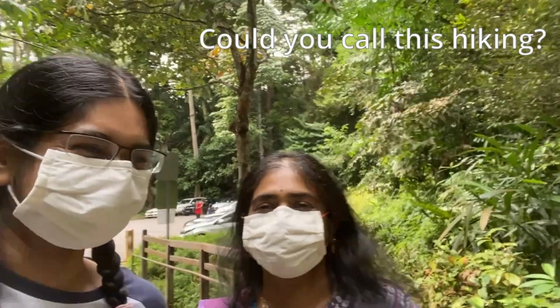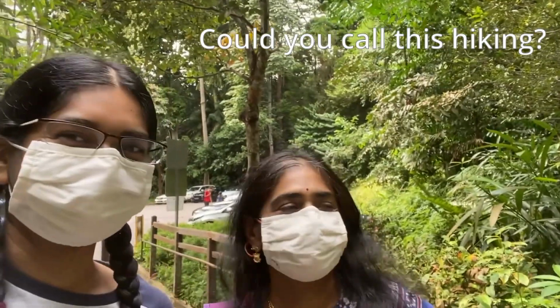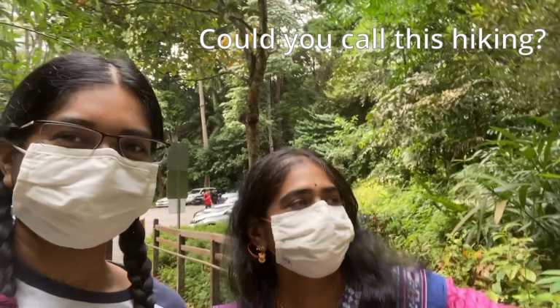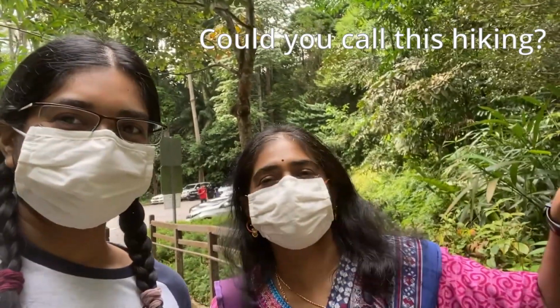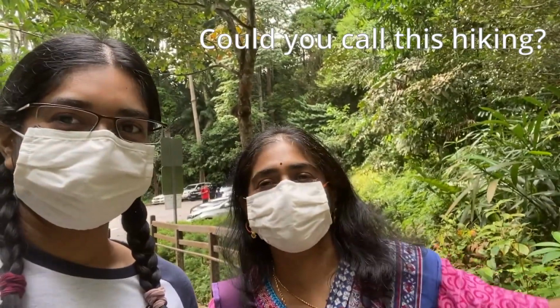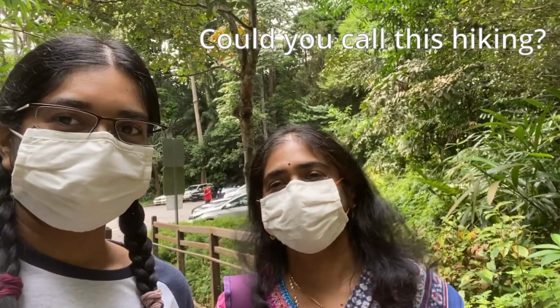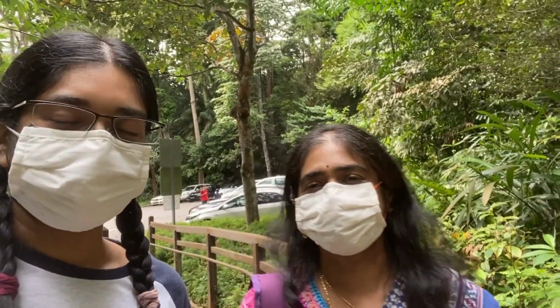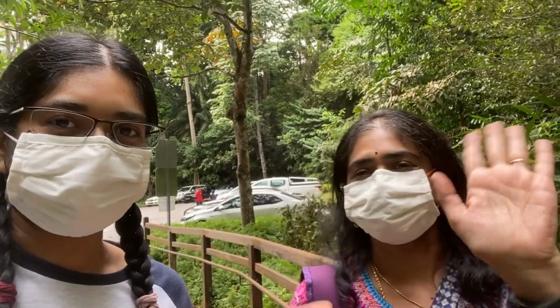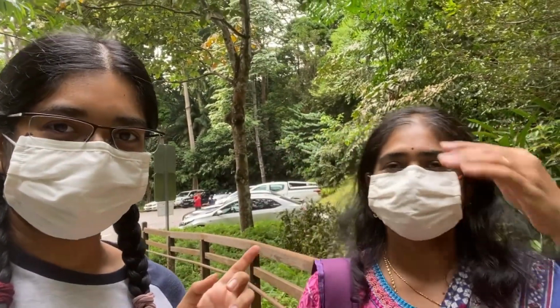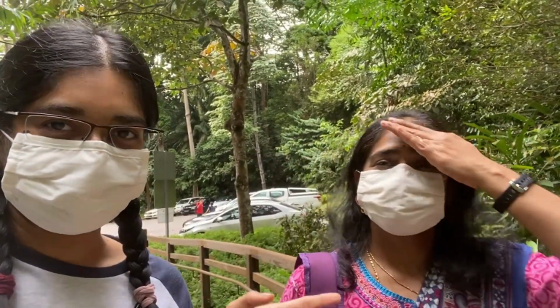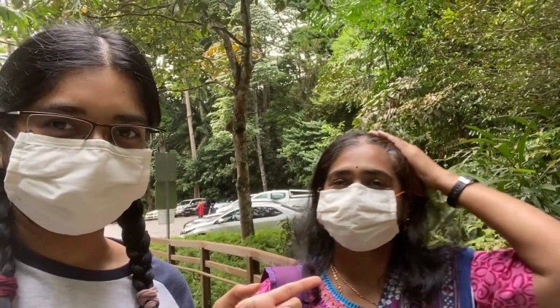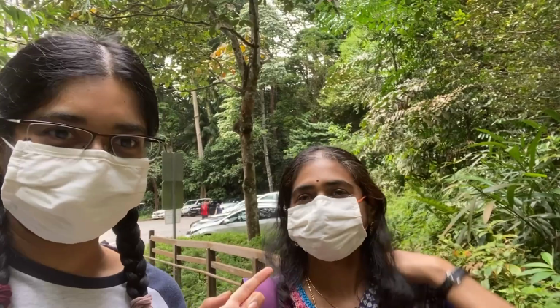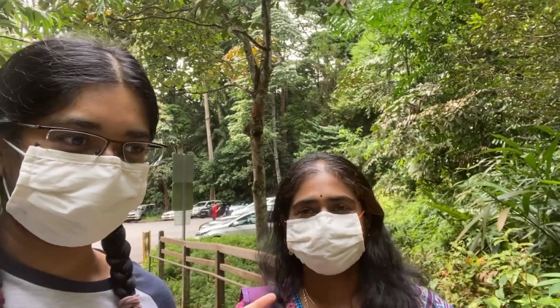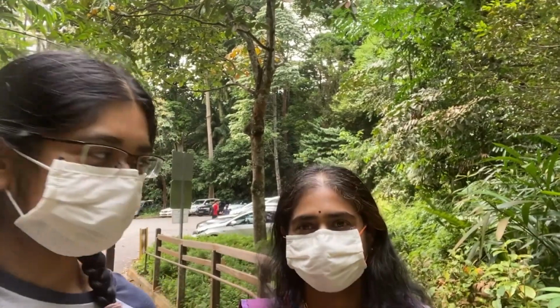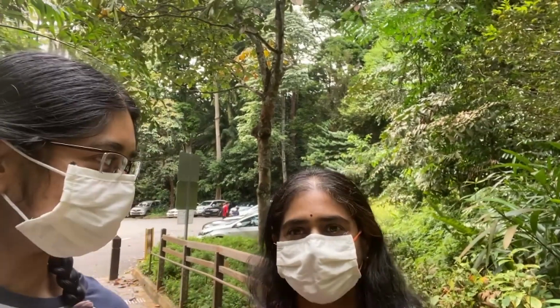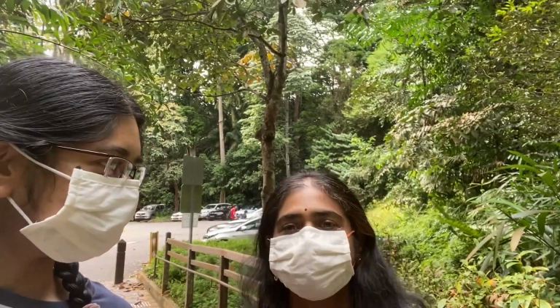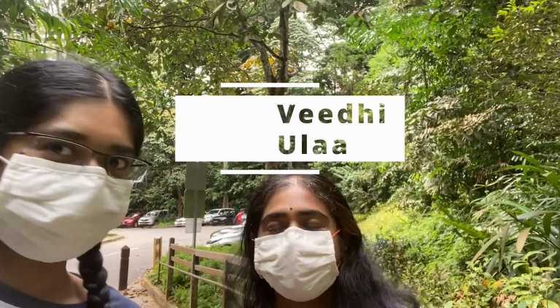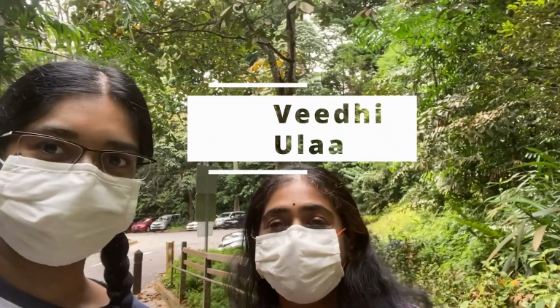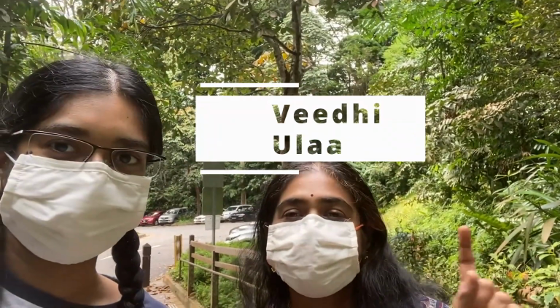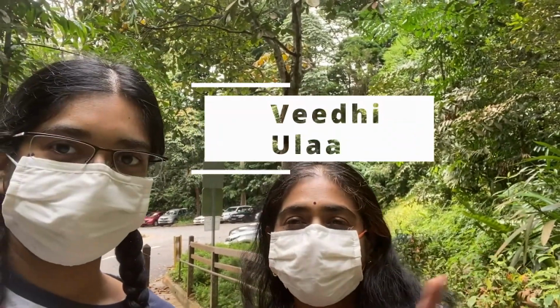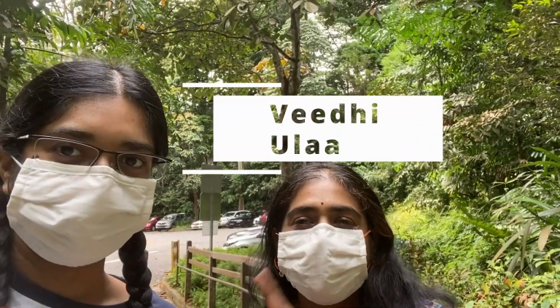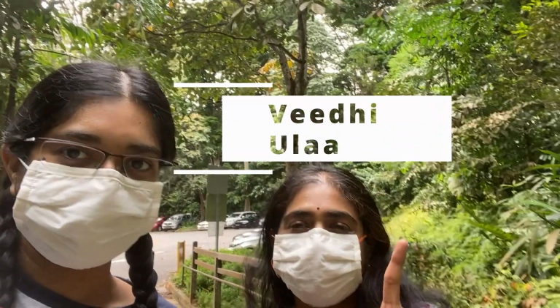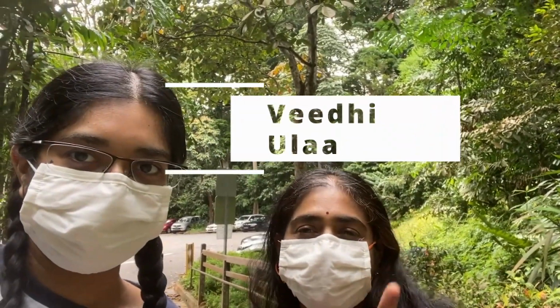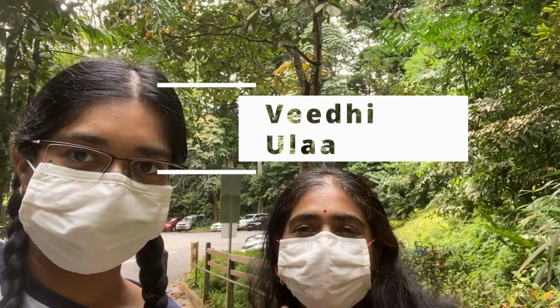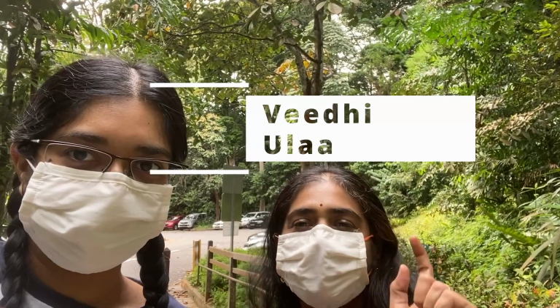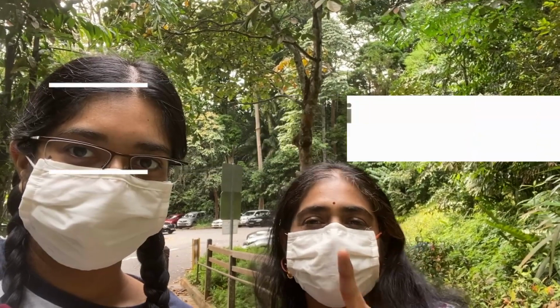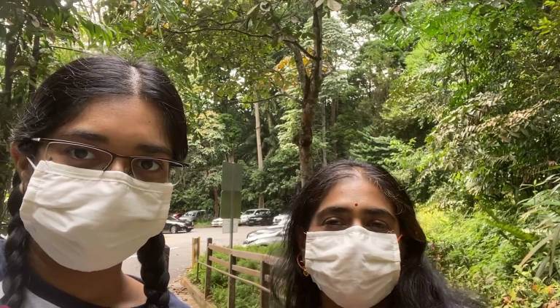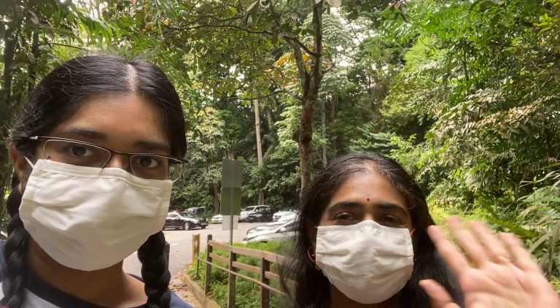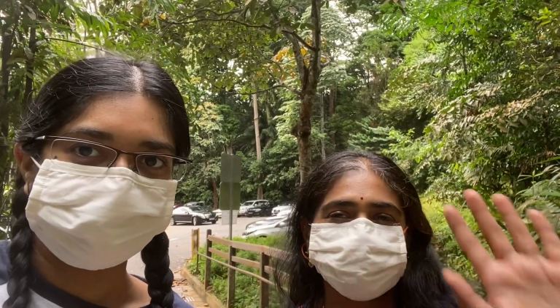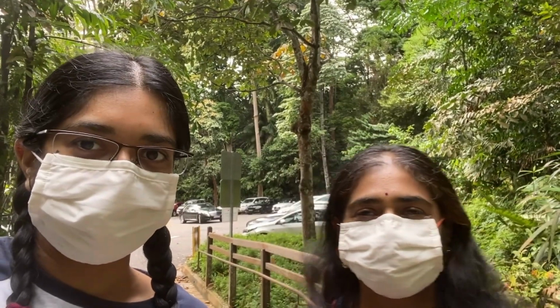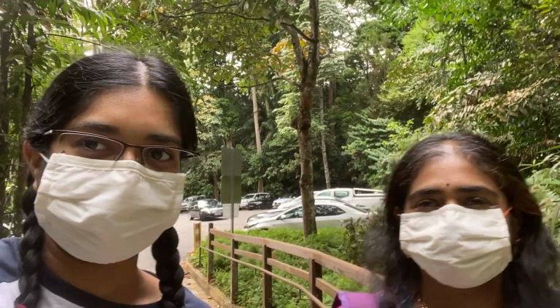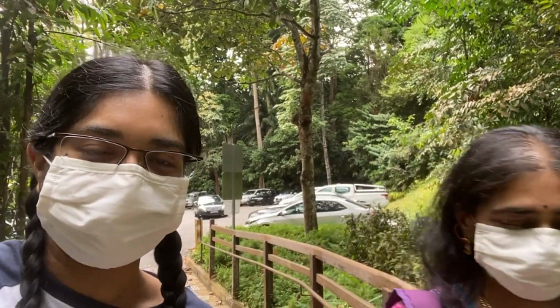We have come to climb the Bukit Timah Hill. You can check out her channel at VD Ula. Yes, my channel's name is VD Ula — V-E-E-D-H-I-U-L-E-A-Y-A. Thank you. Okay, let's start.